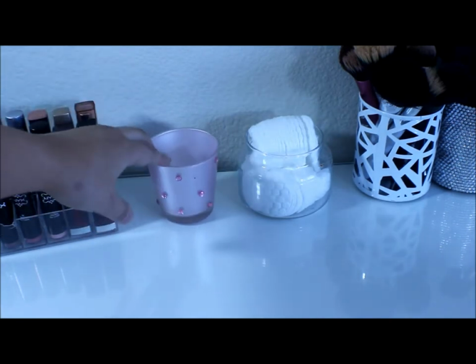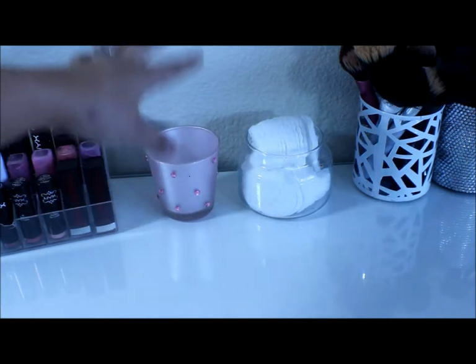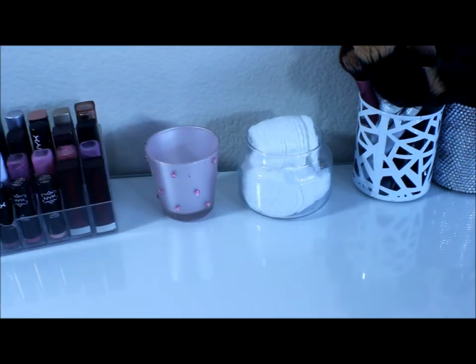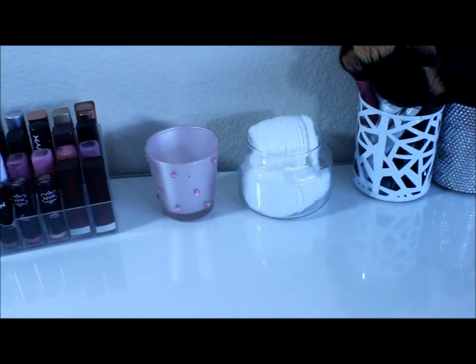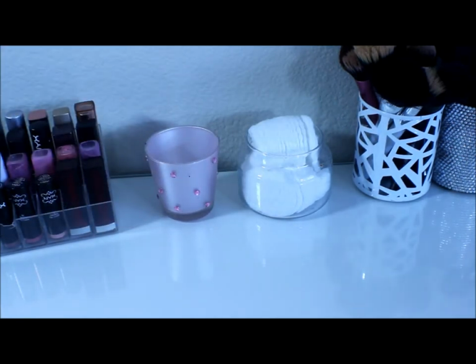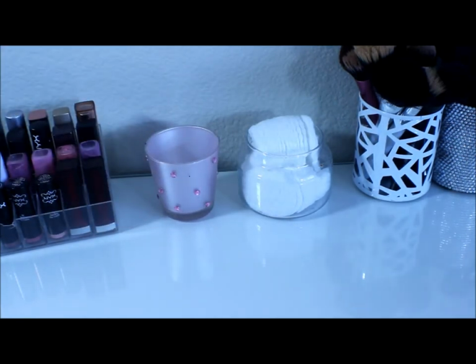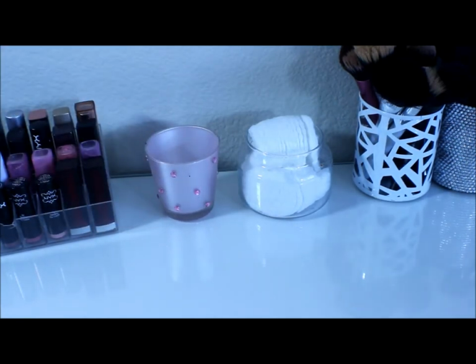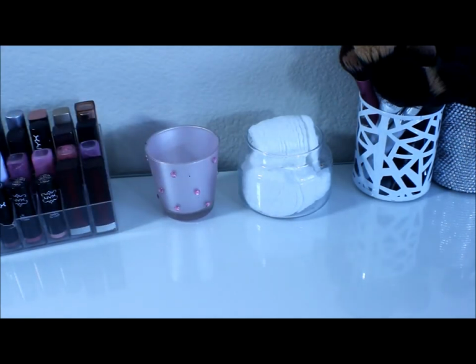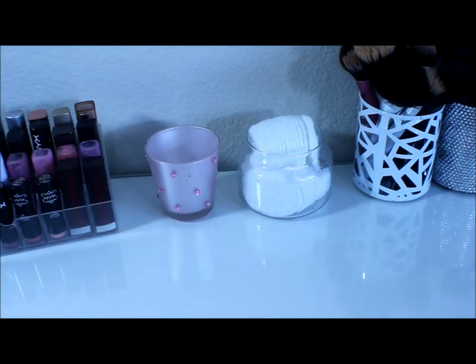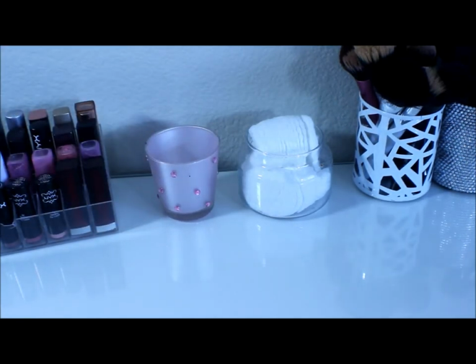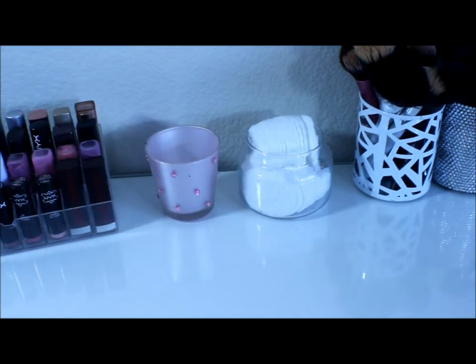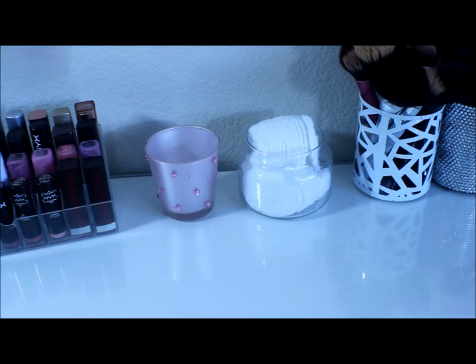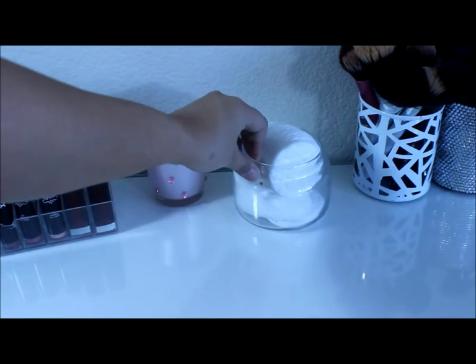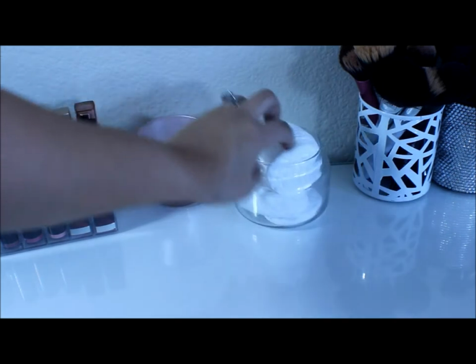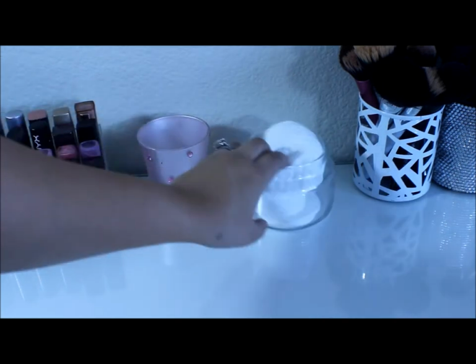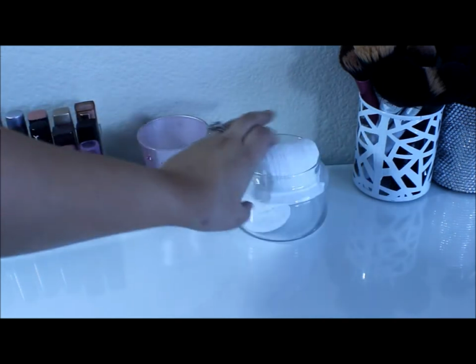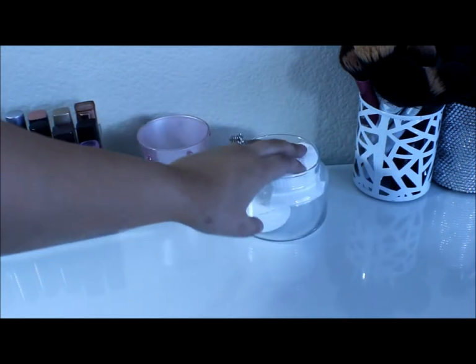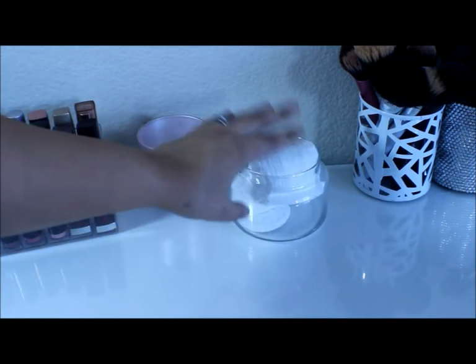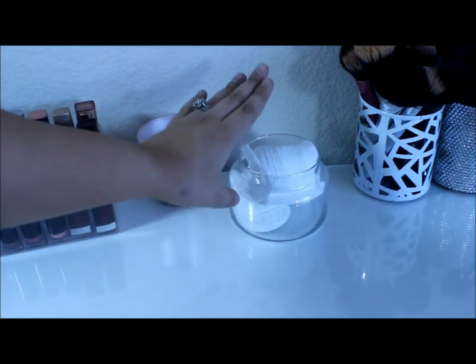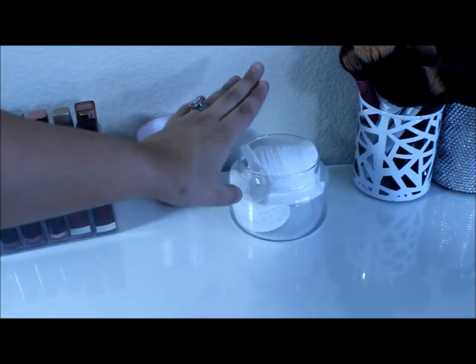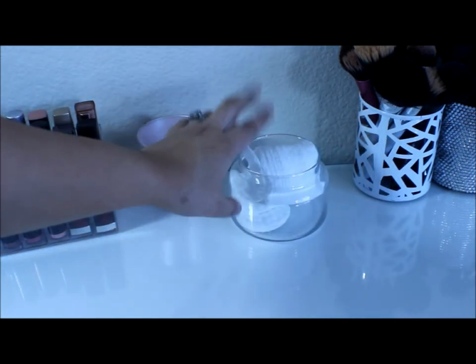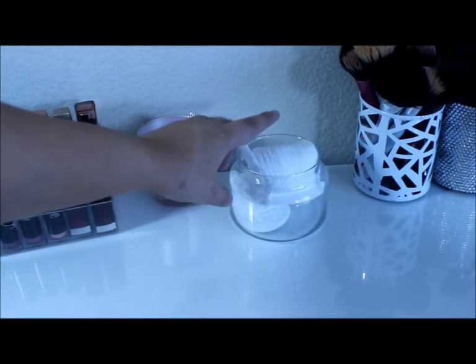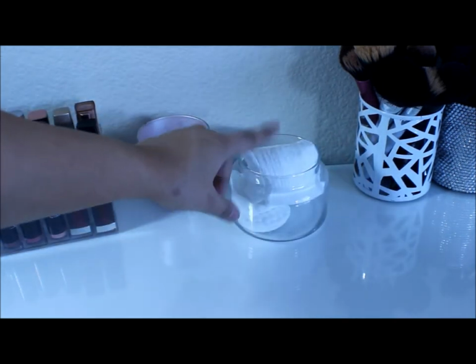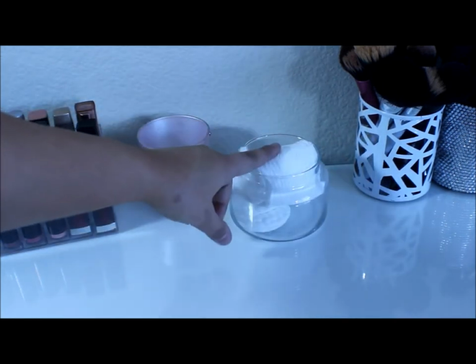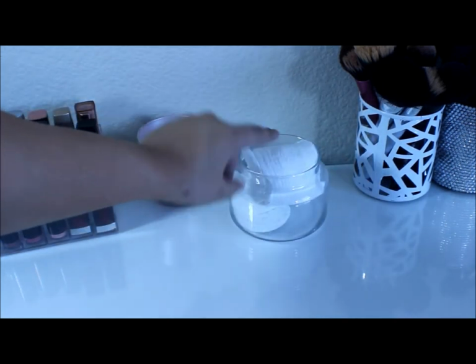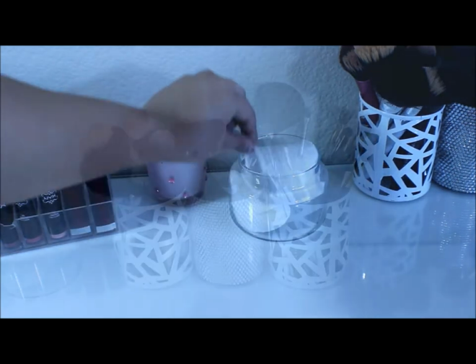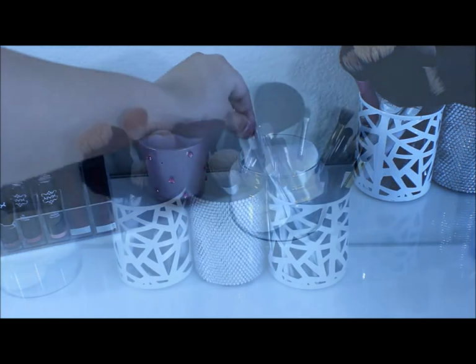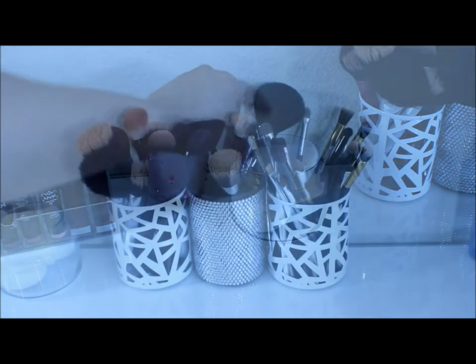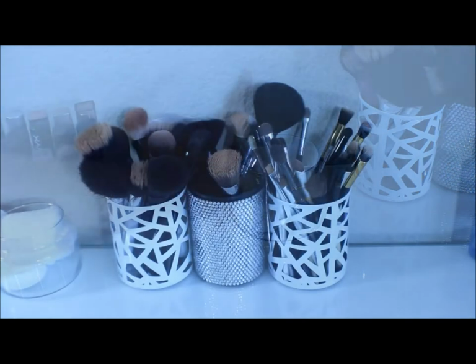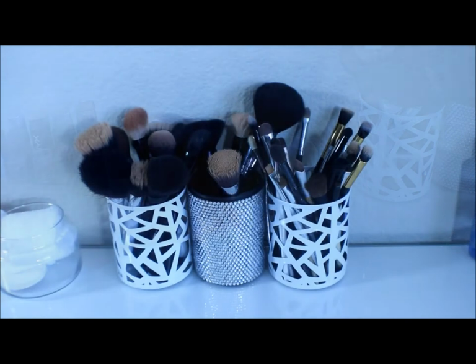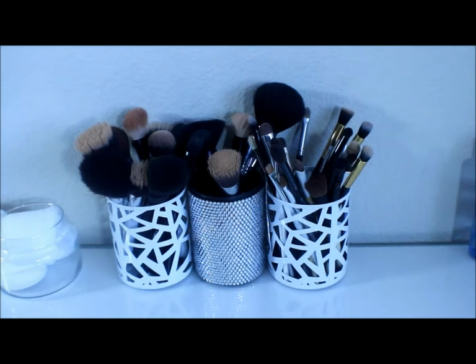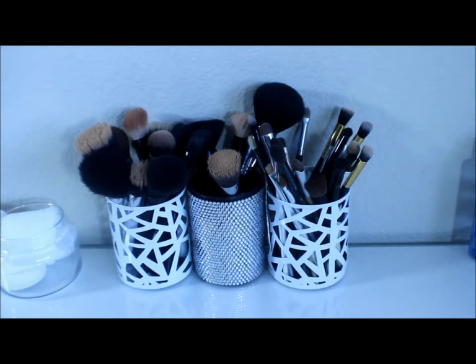This is actually where I put my Q-tips, but I currently don't have any in there. I have this little glass jar with some cotton pads in here.